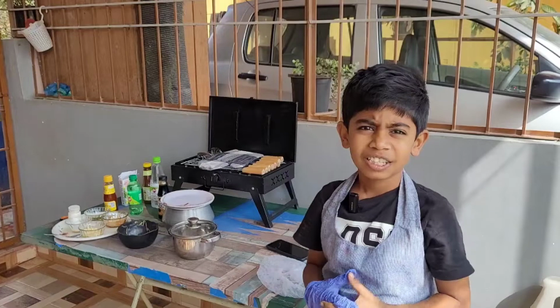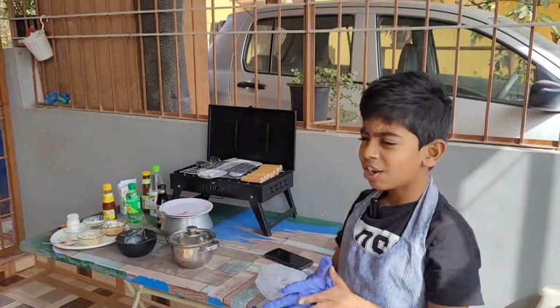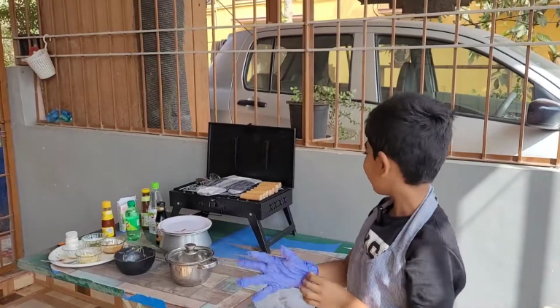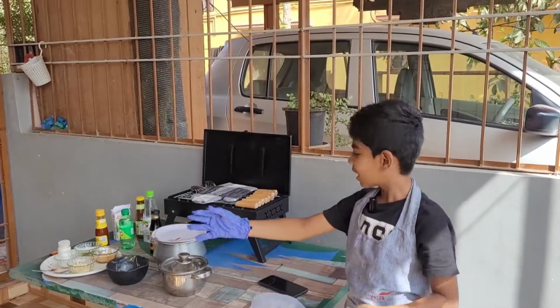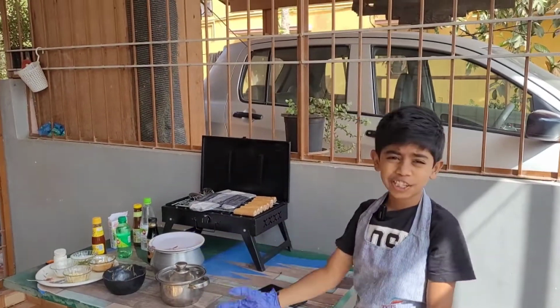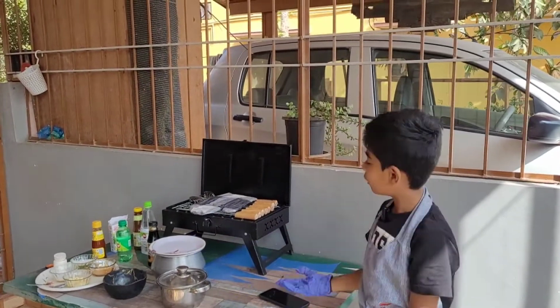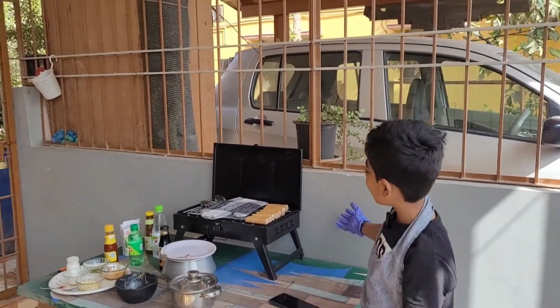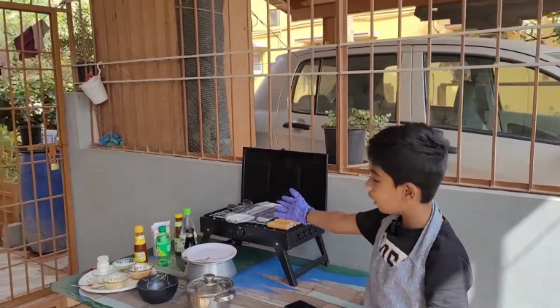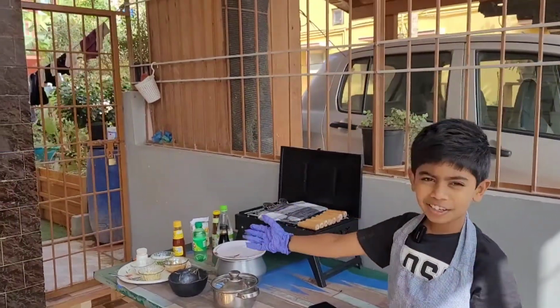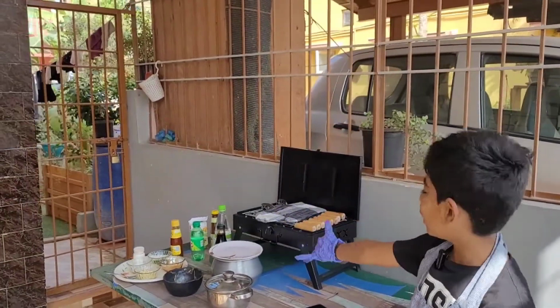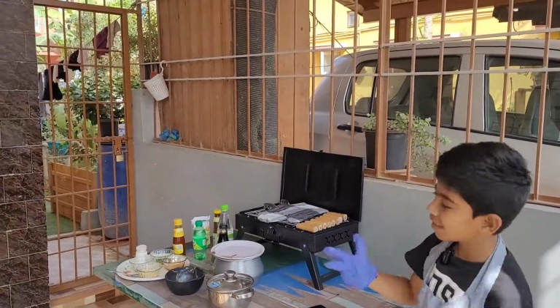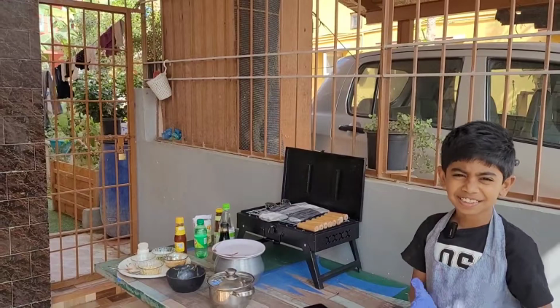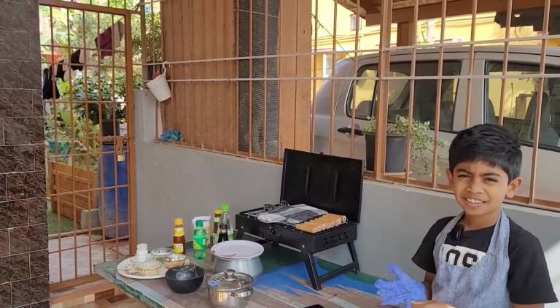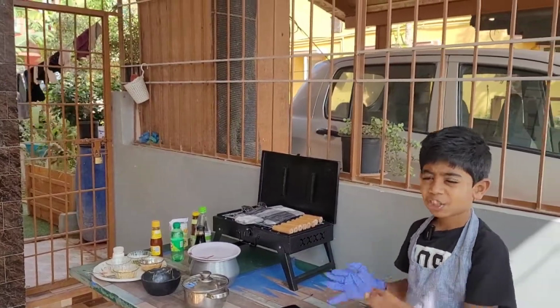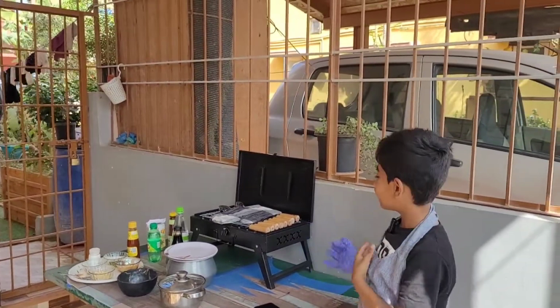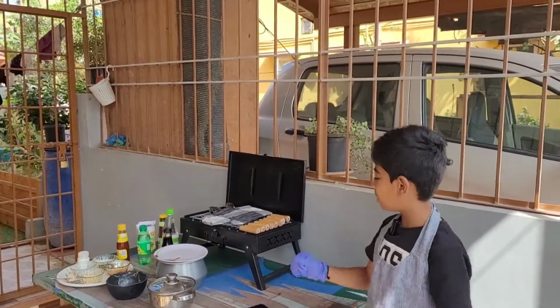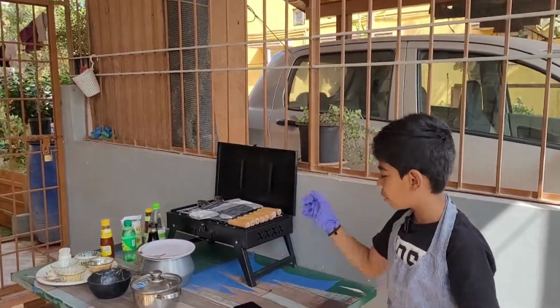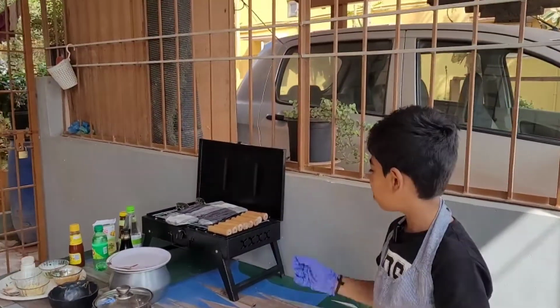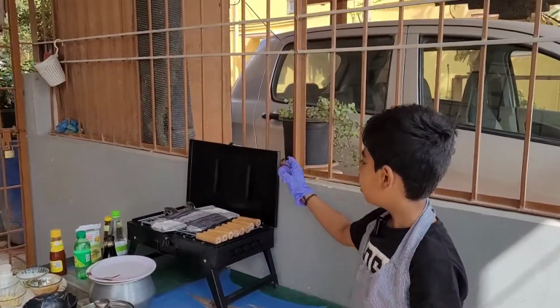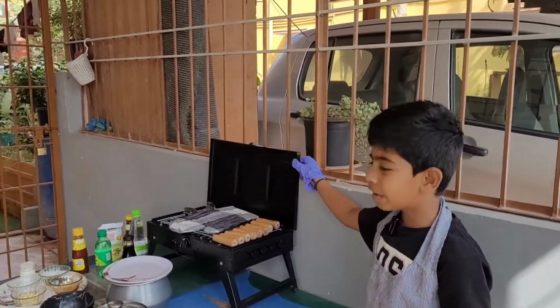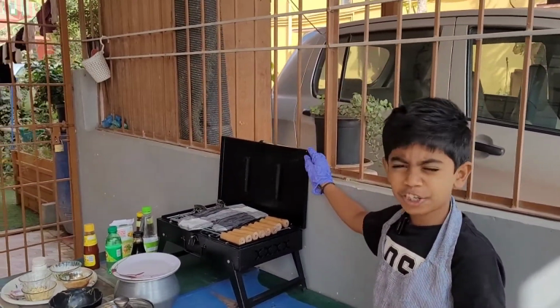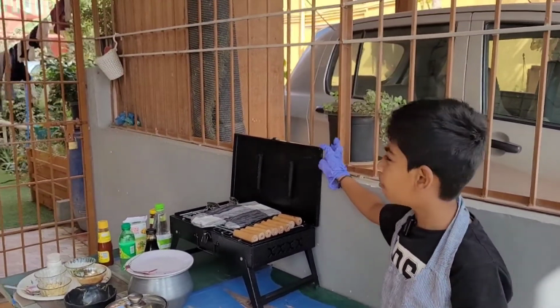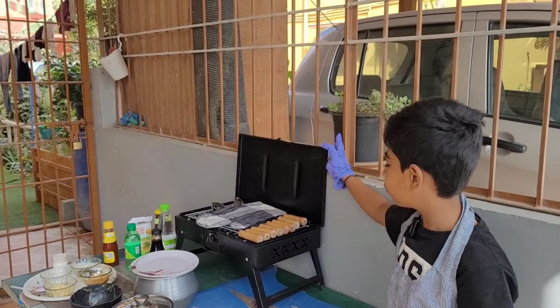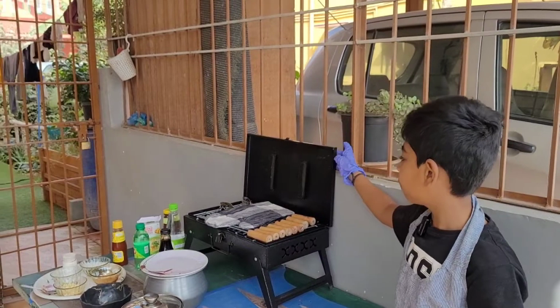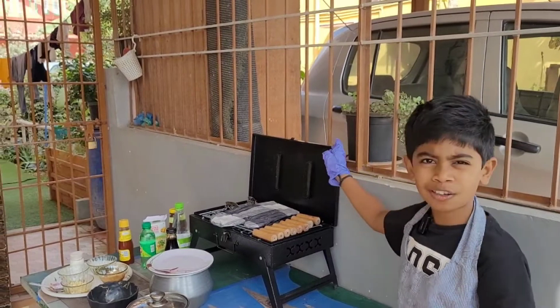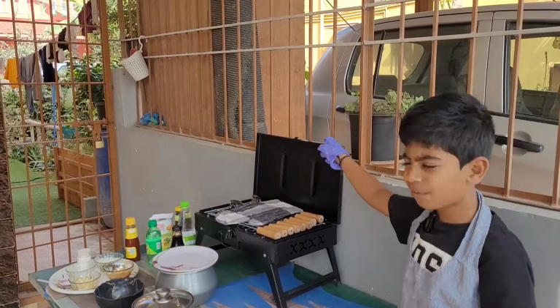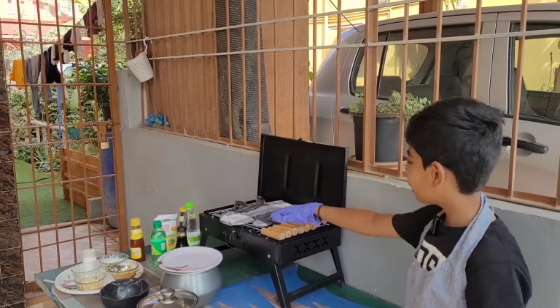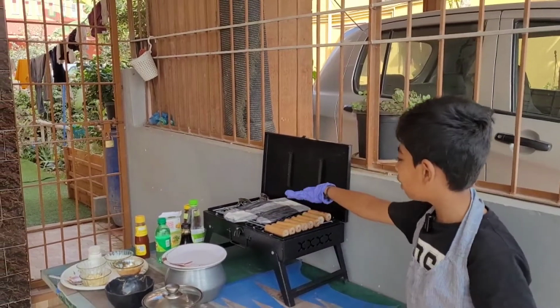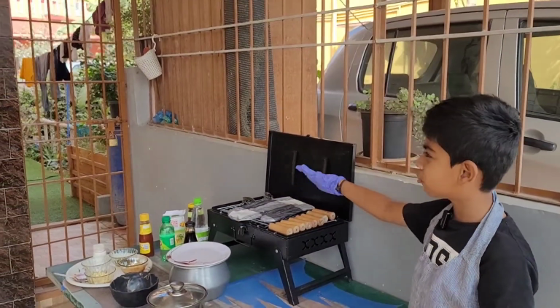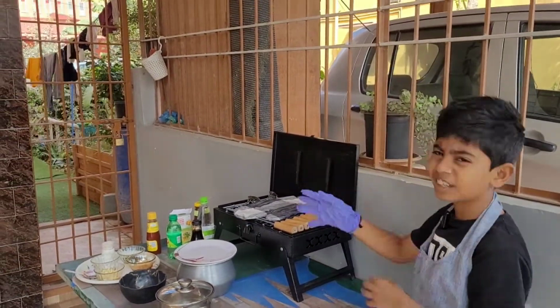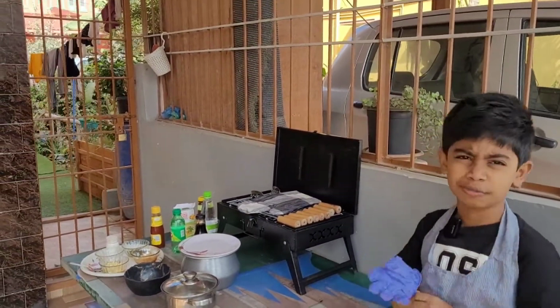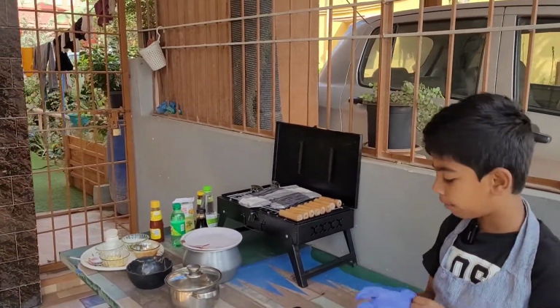Hello everyone! Can you see the setup we have here? Can you guess what it is? It is a barbecue setup. We are using the barbecue grill from Hot Life. It has all the equipment needed to make barbecue.